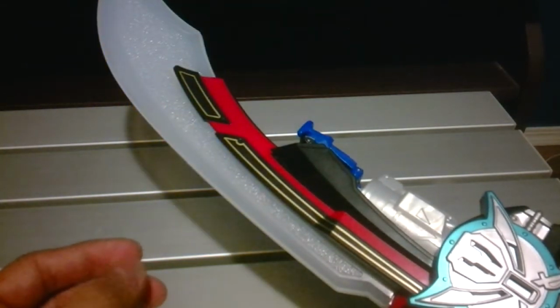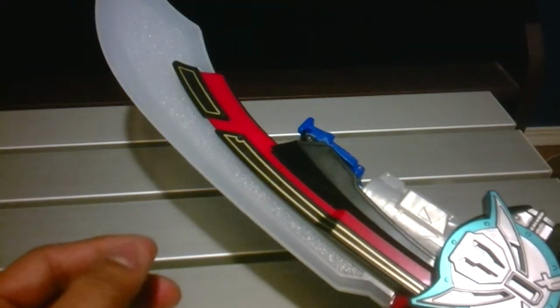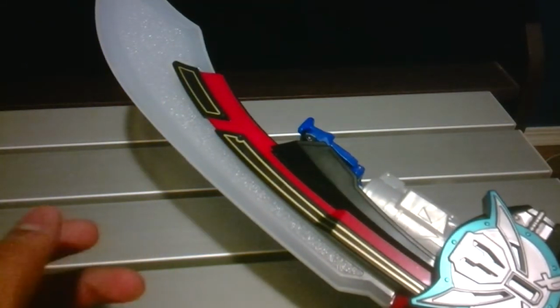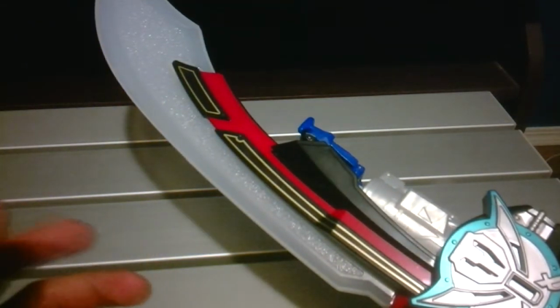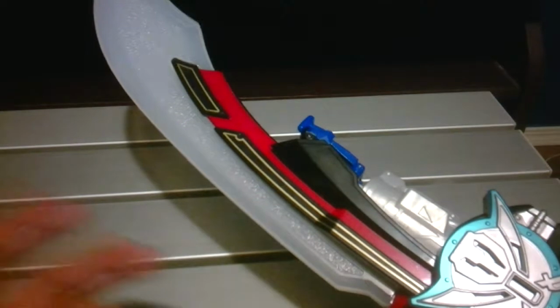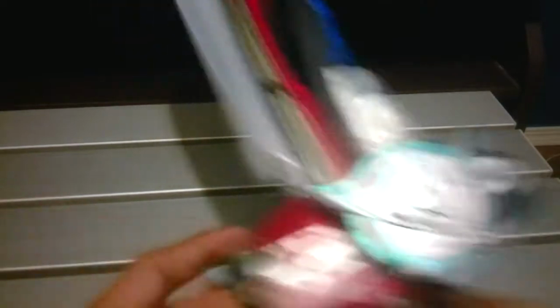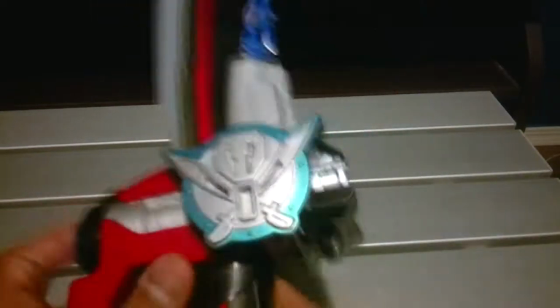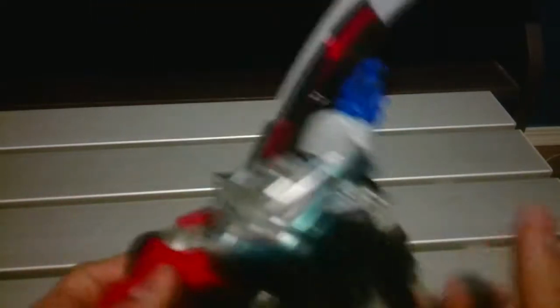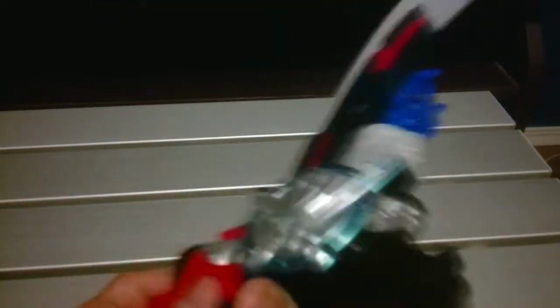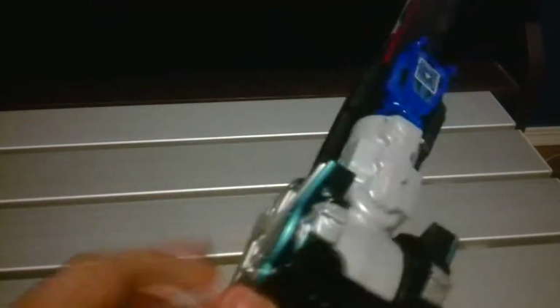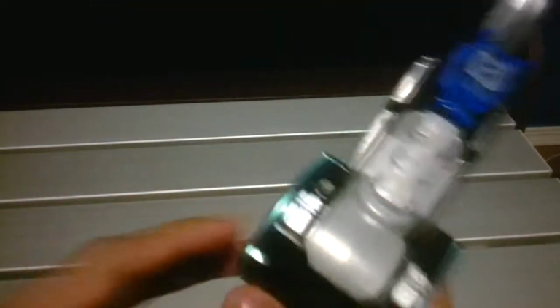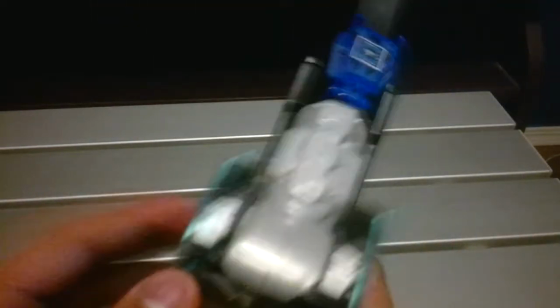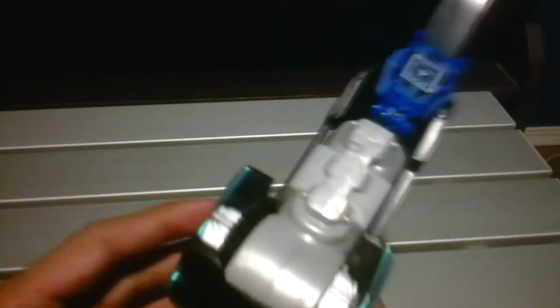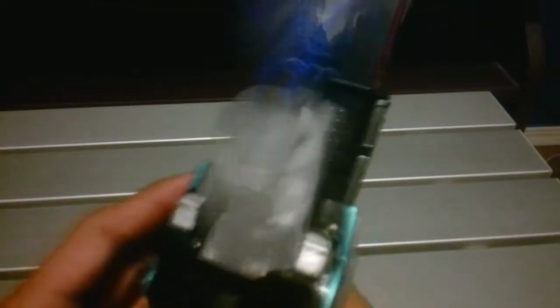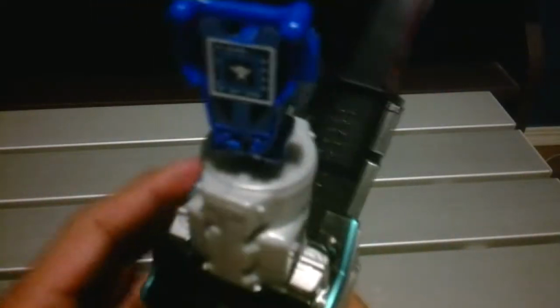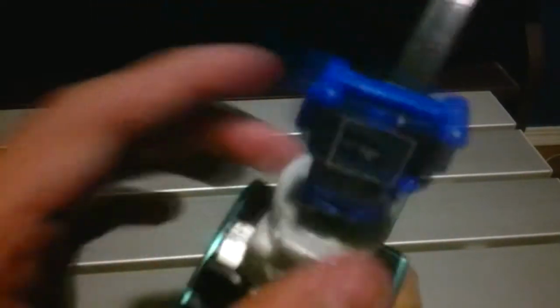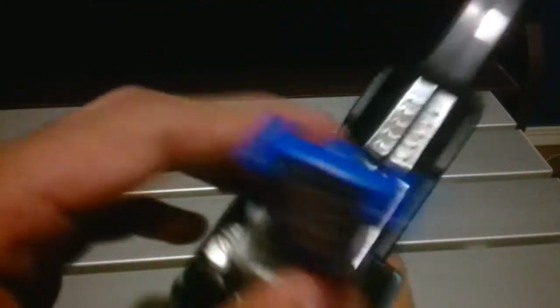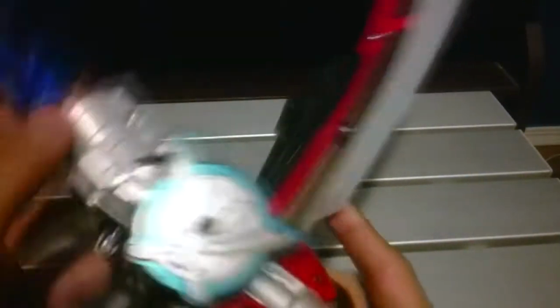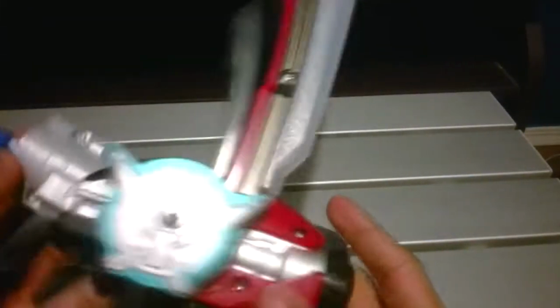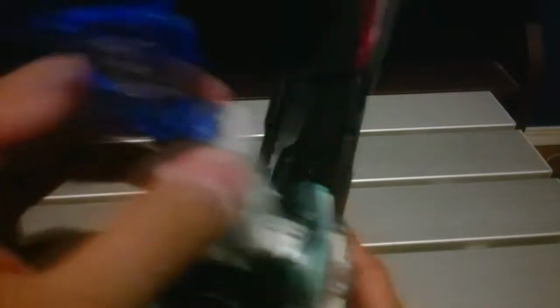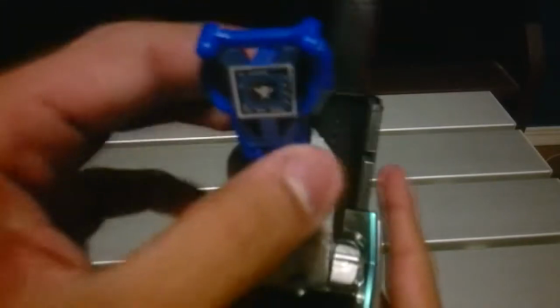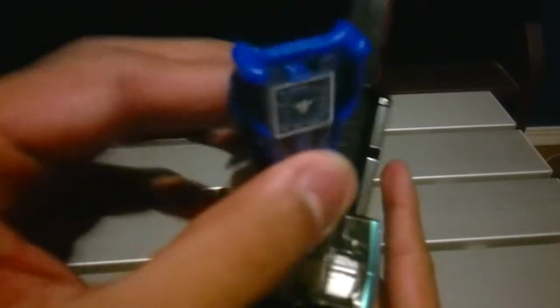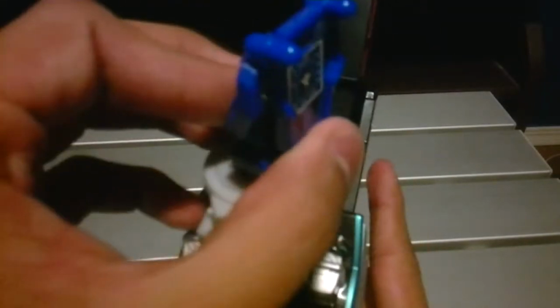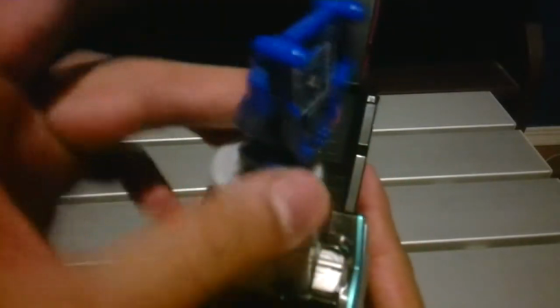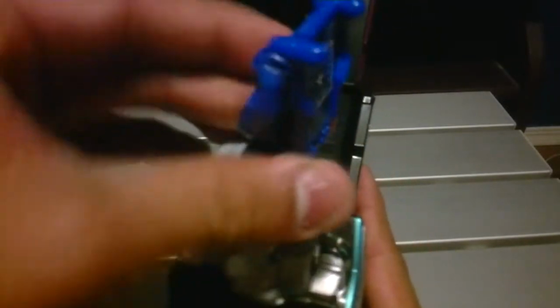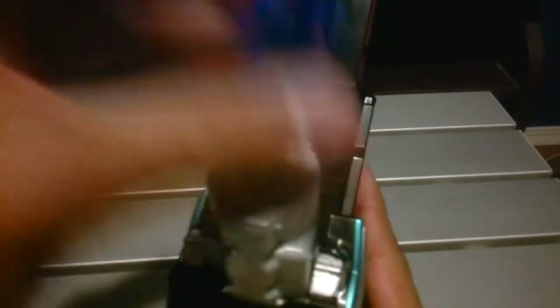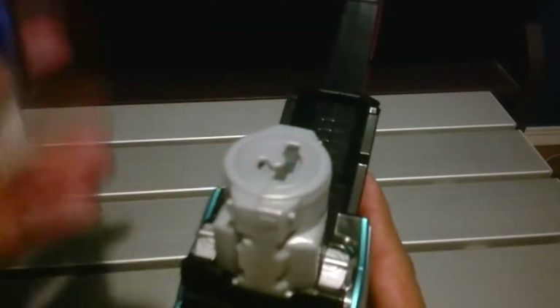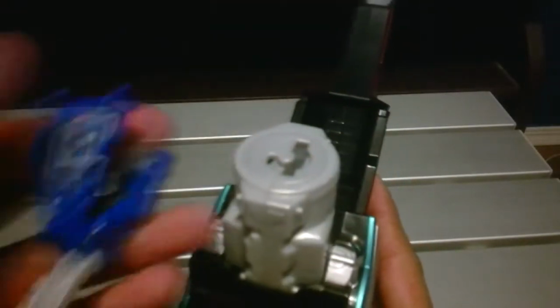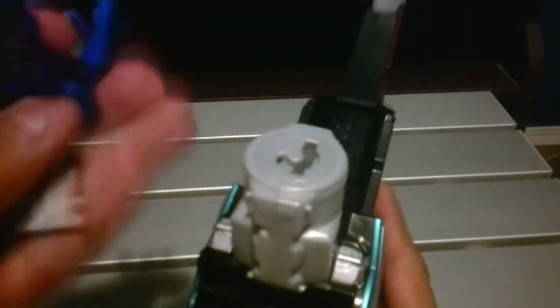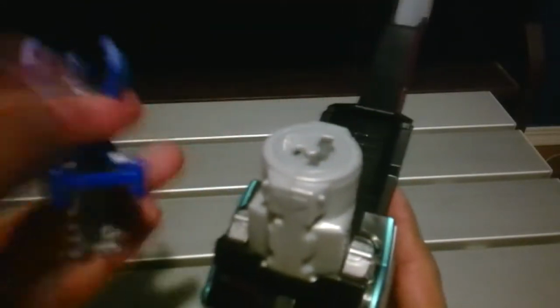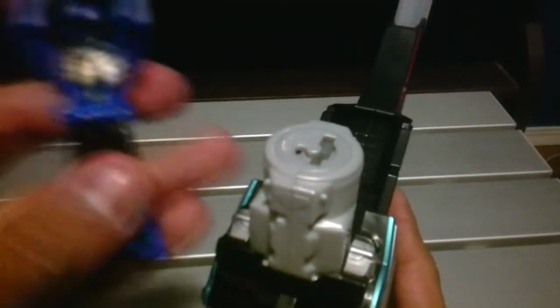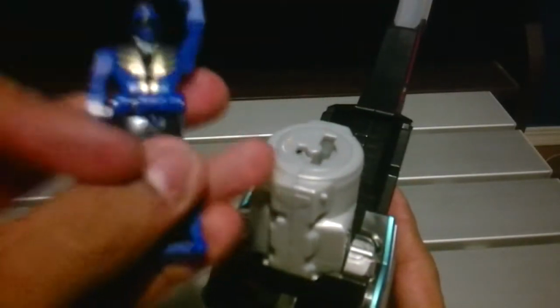That's really all there is to this toy. Push the button again, flip this, and you can have the key back. Yeah, that's my key!